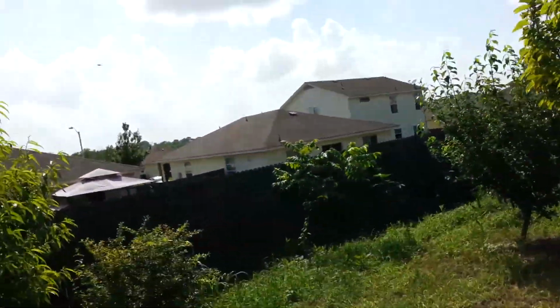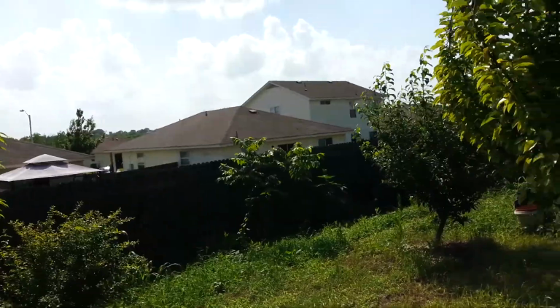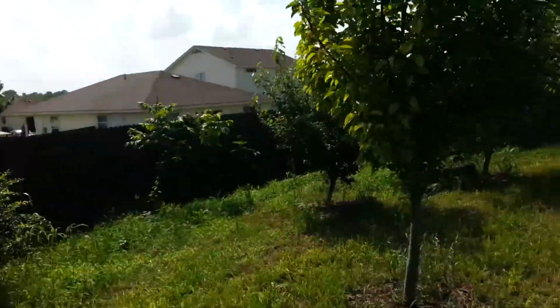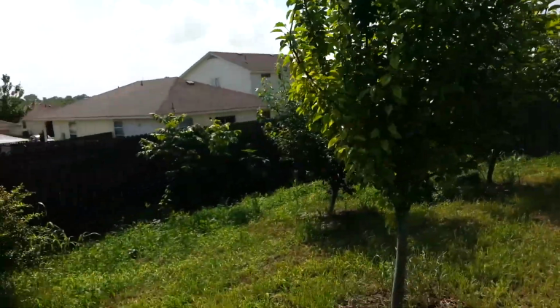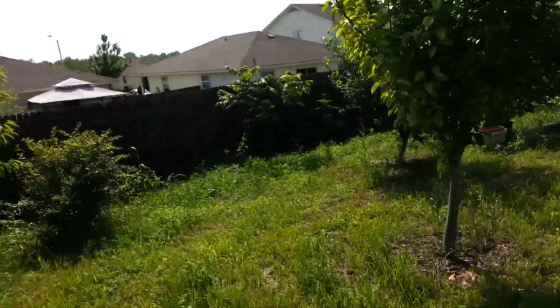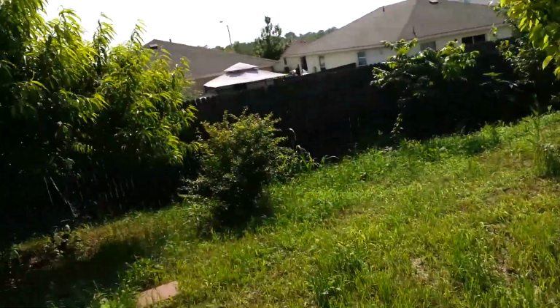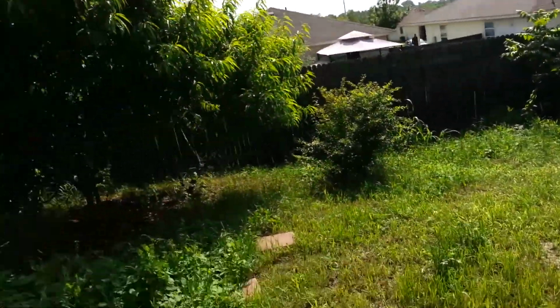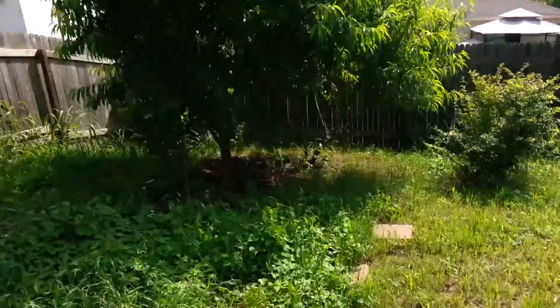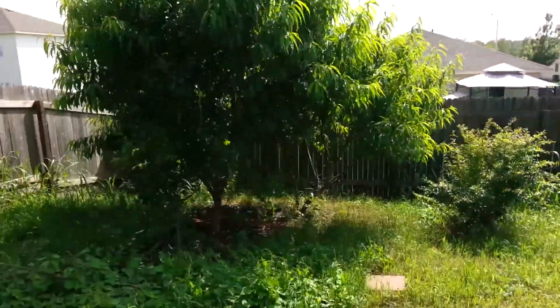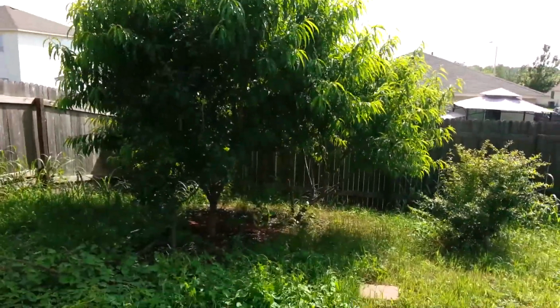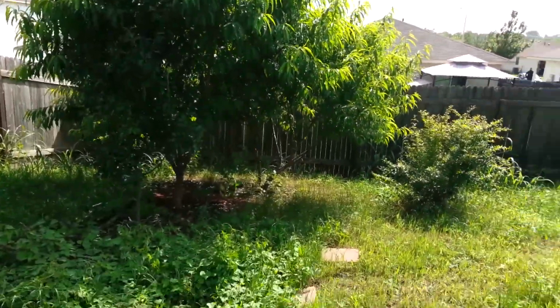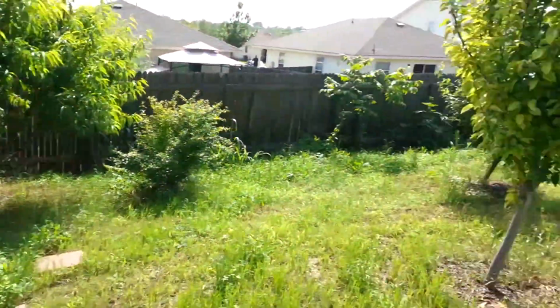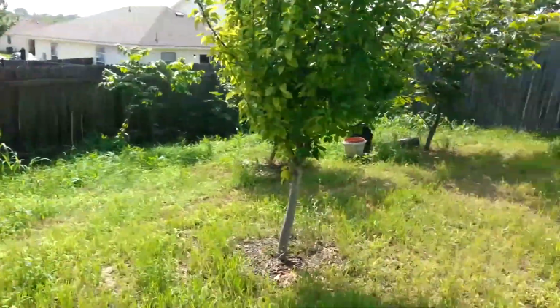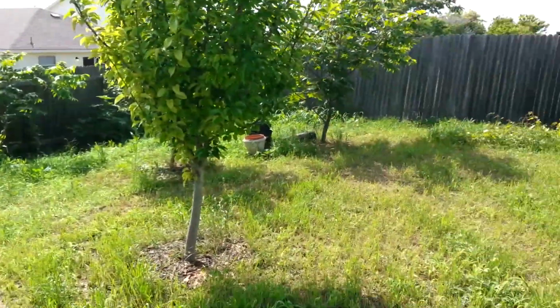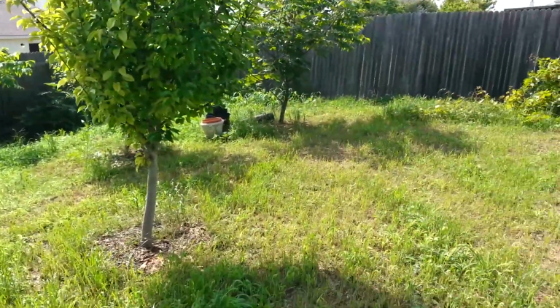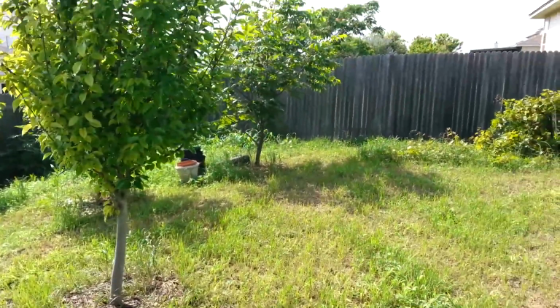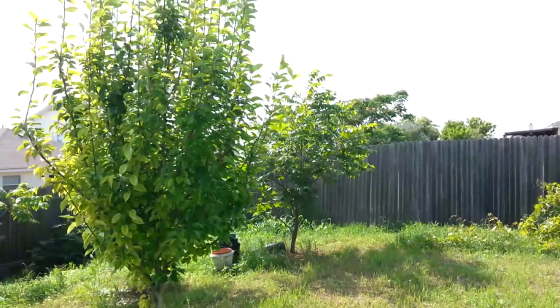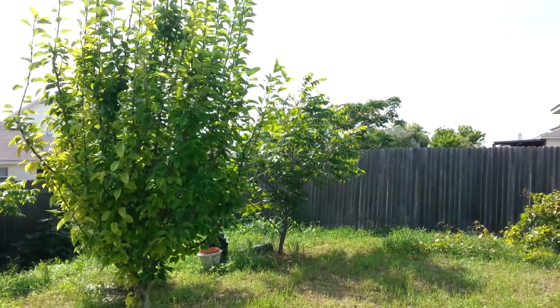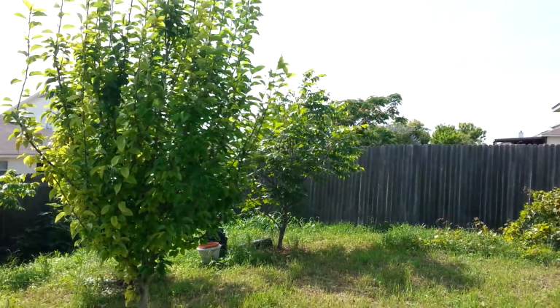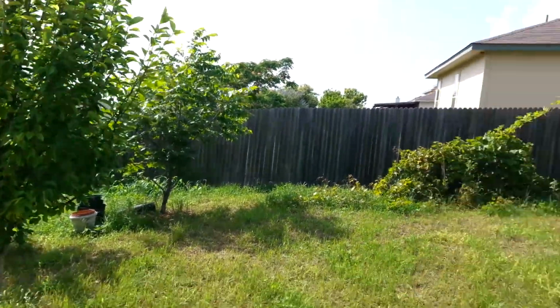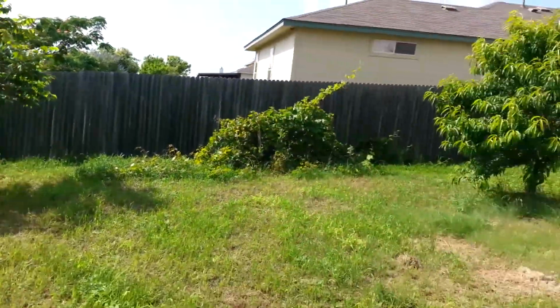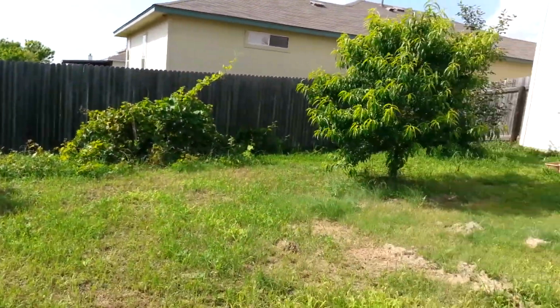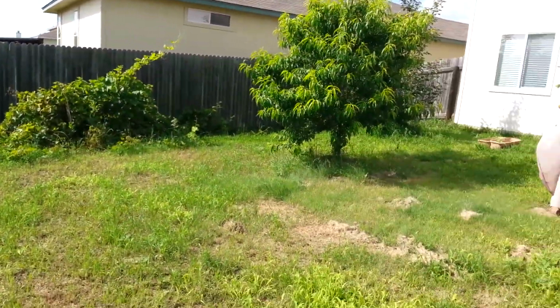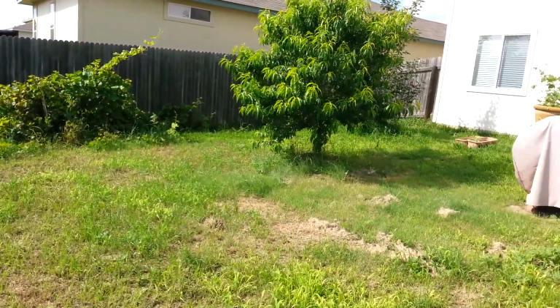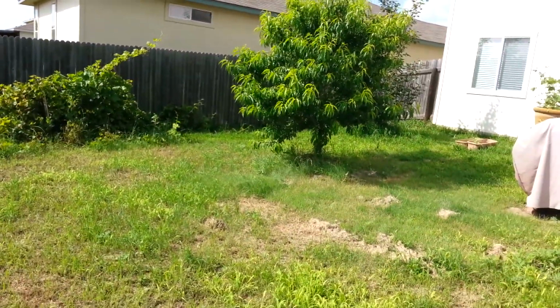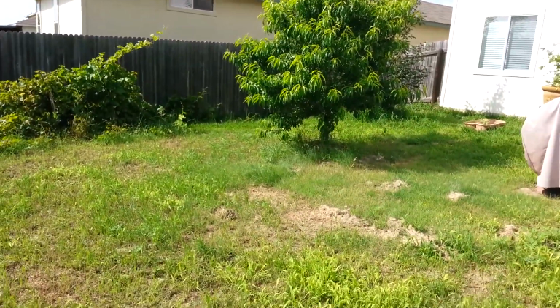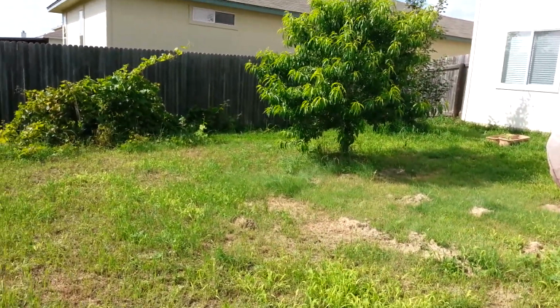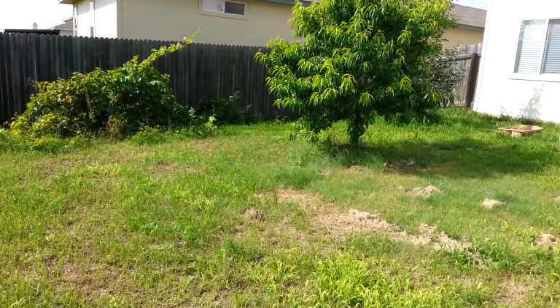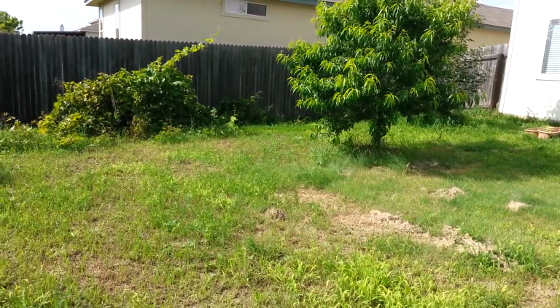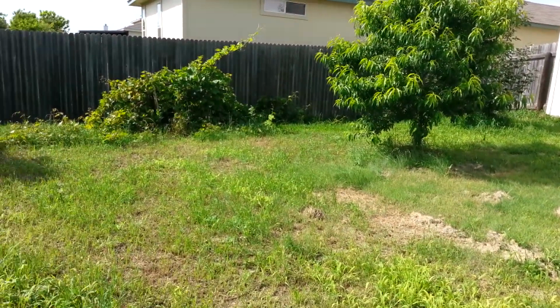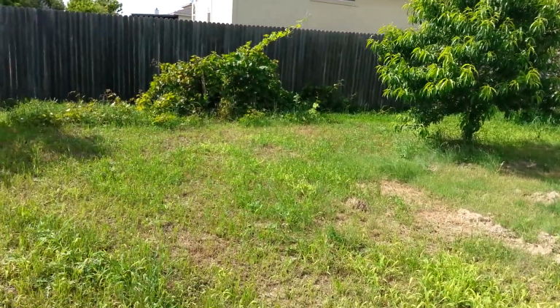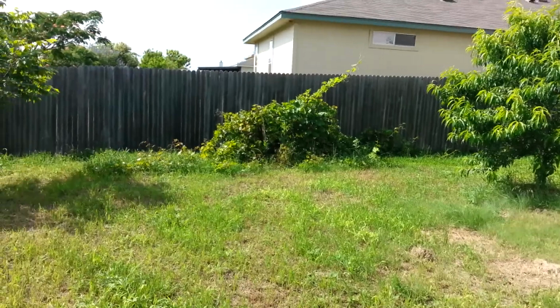Got a lot of work to do this weekend getting this yard cleaned up. But this is what it looks like right now.